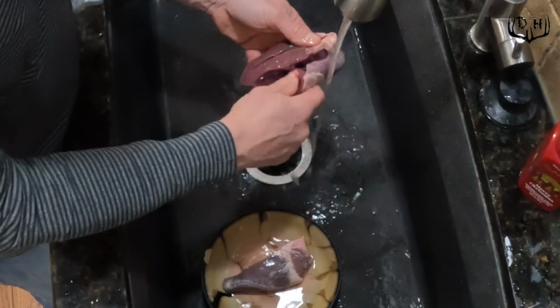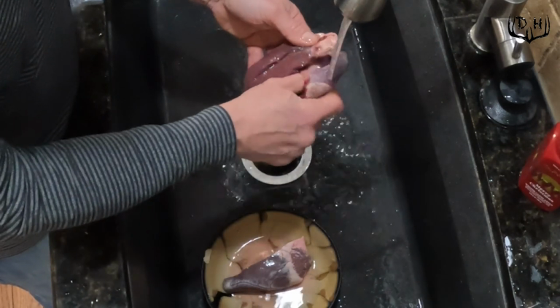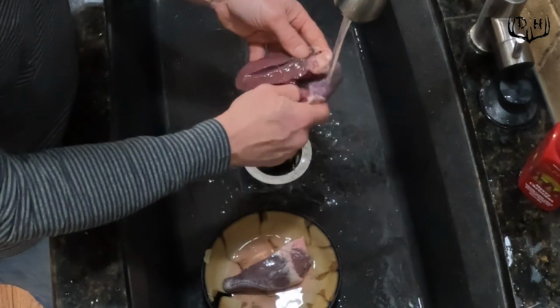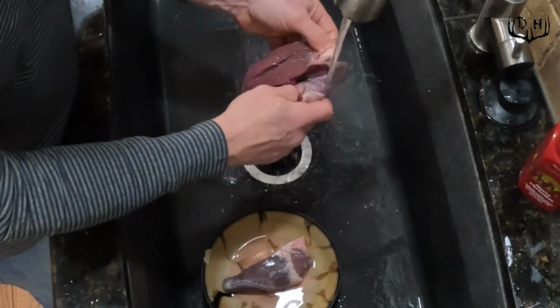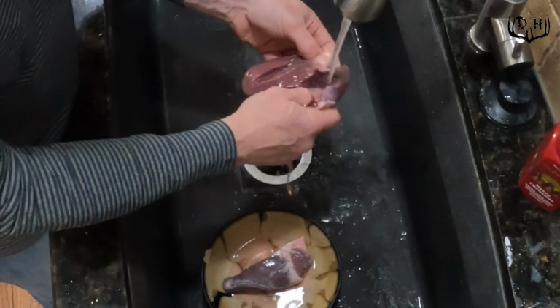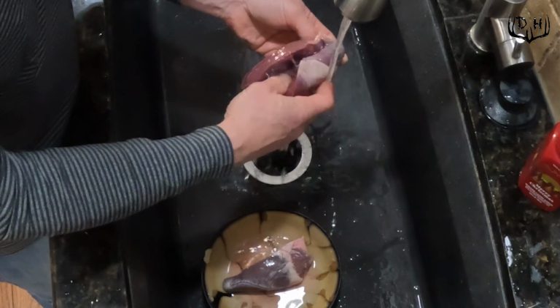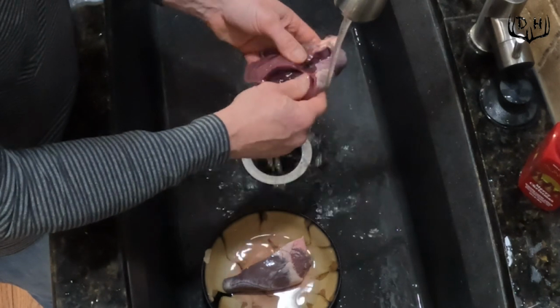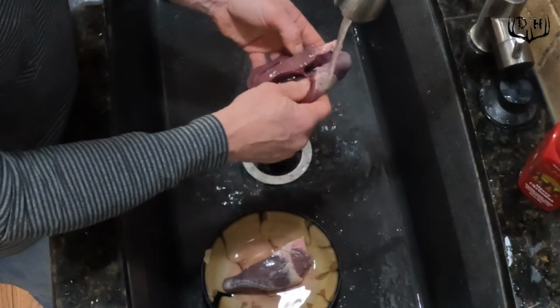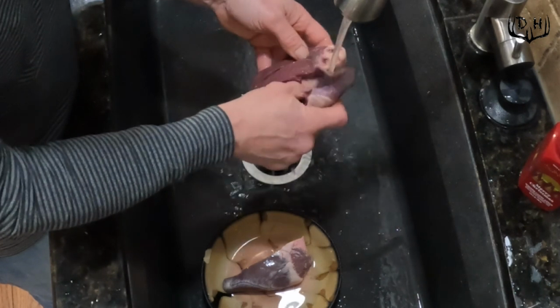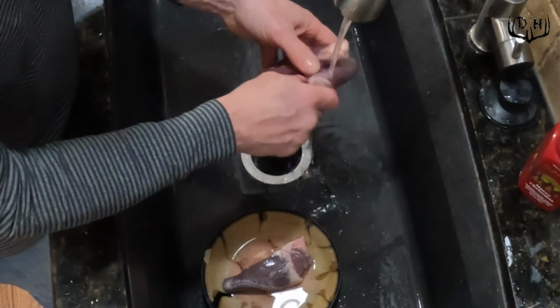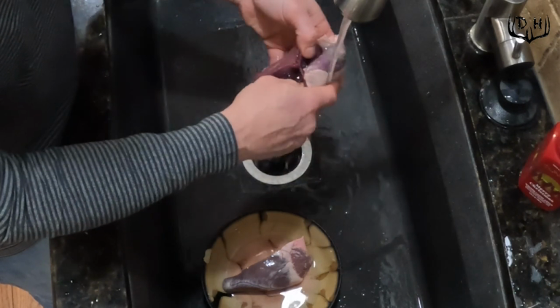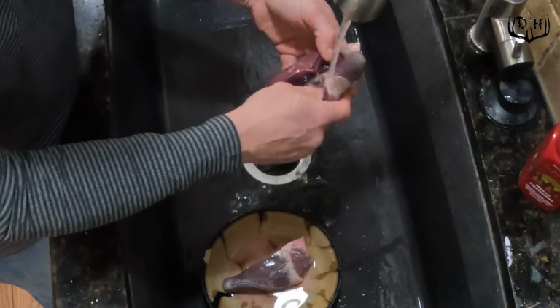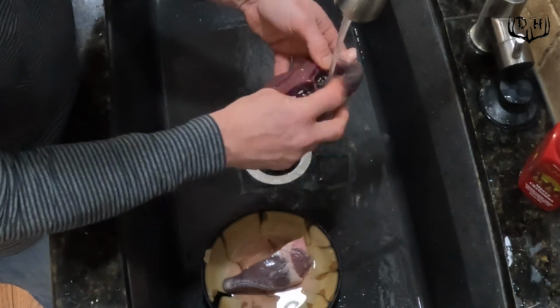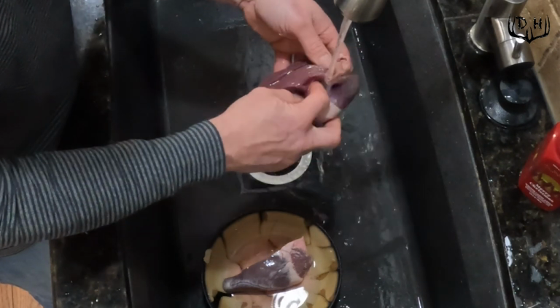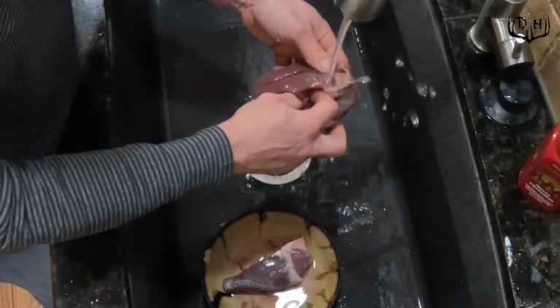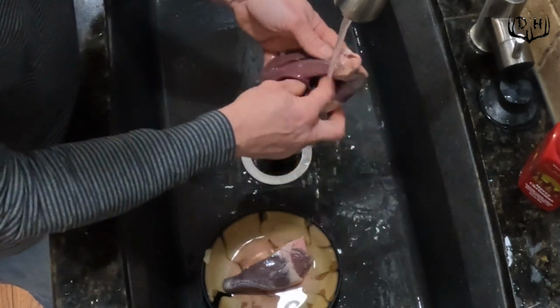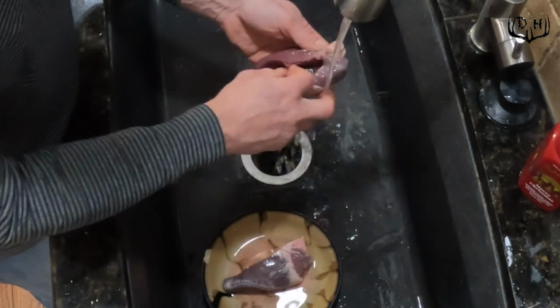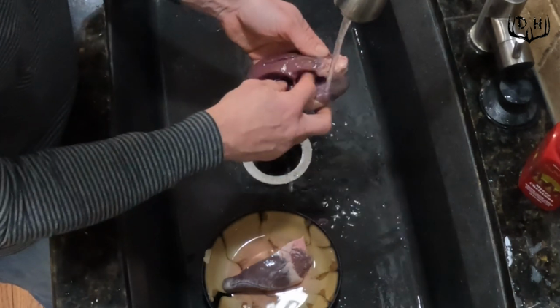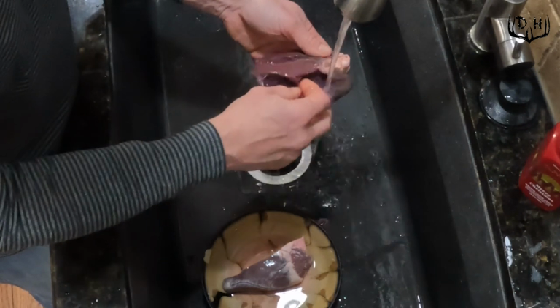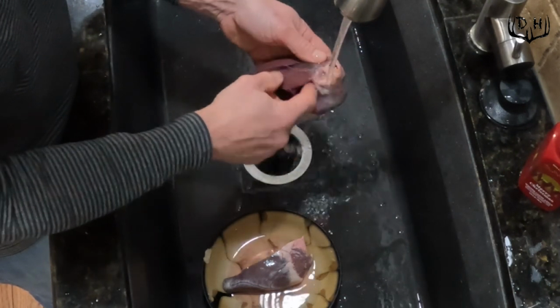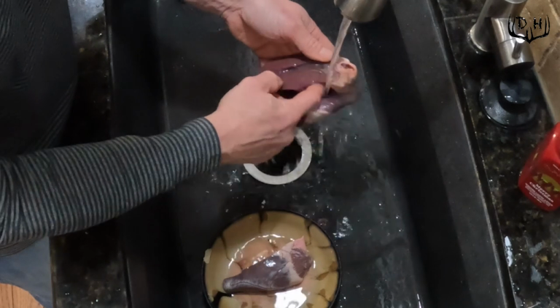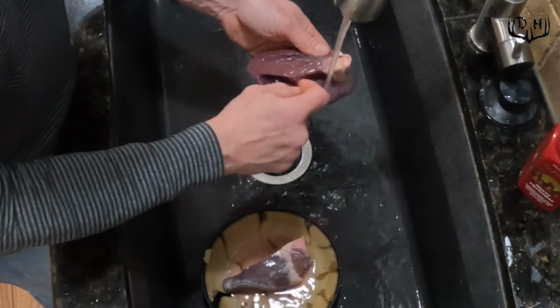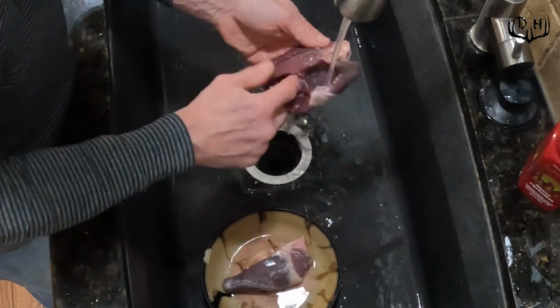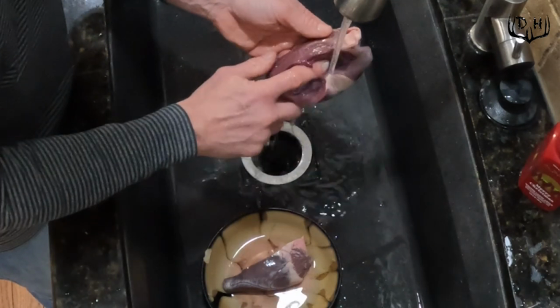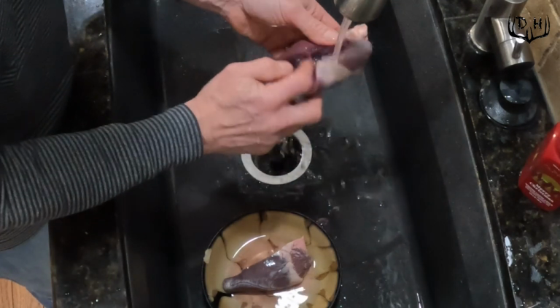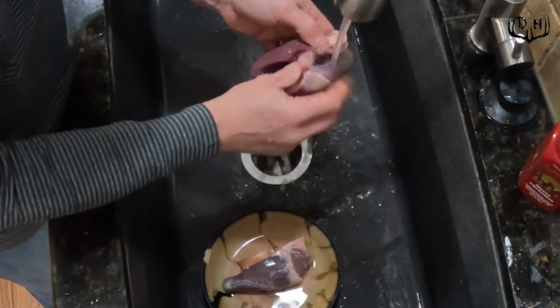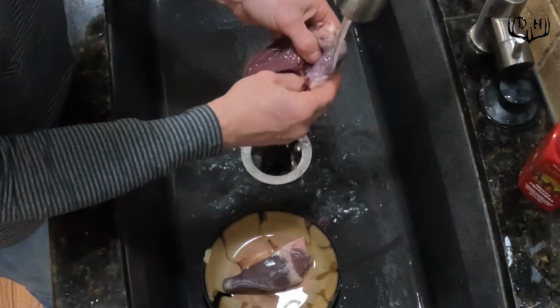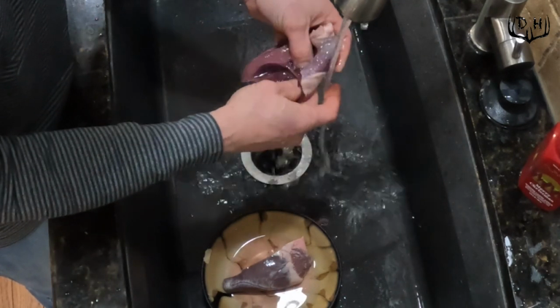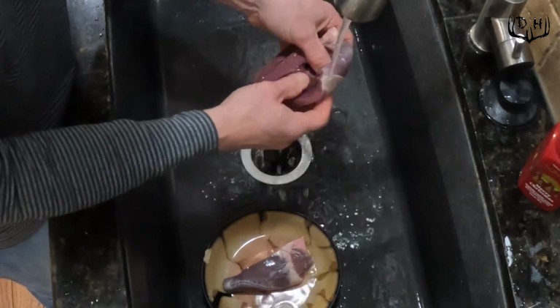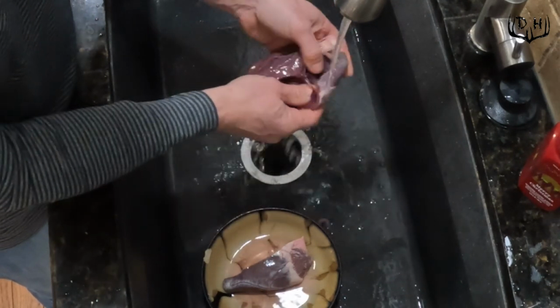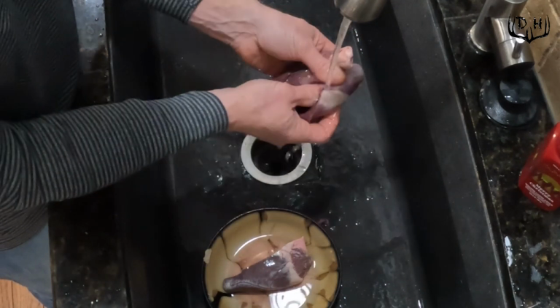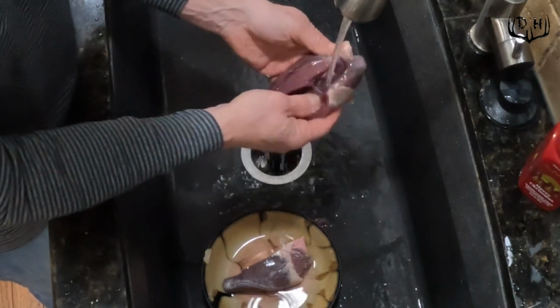Think about it — steak is muscle, right? And the heart is the strongest muscle in the body. A lot of people don't like the heart. It can be overcooked, but man, if you cook it right, it is tasty.